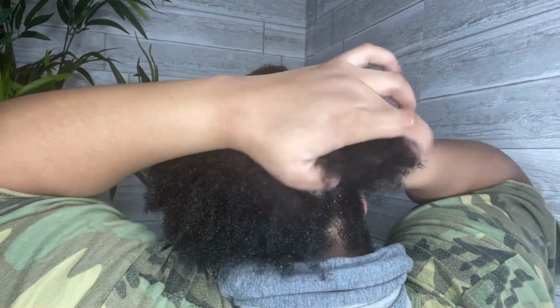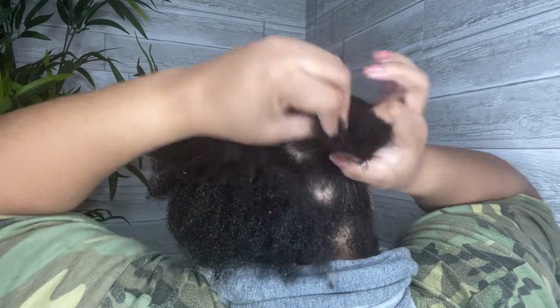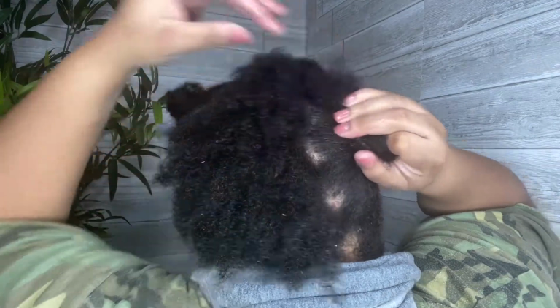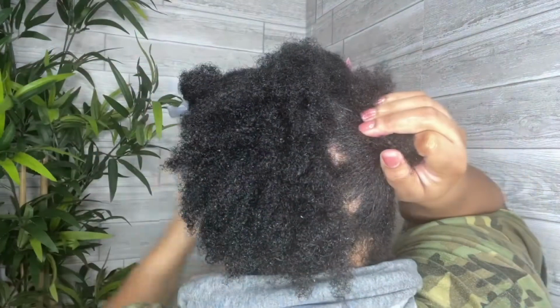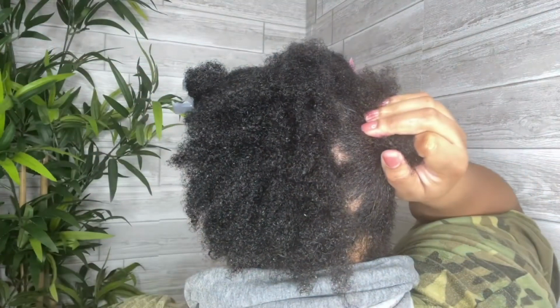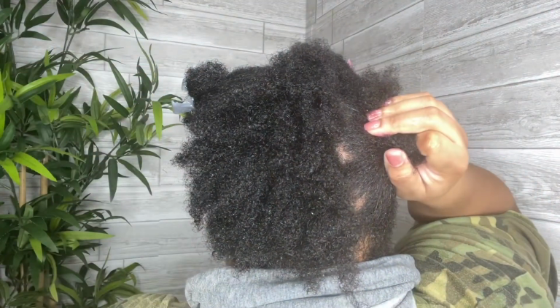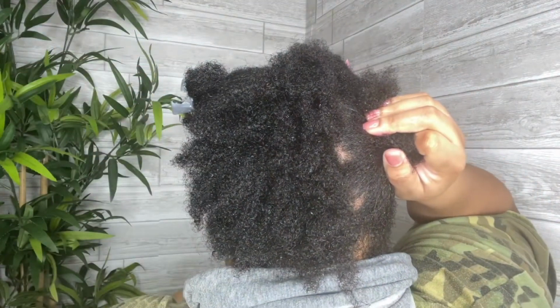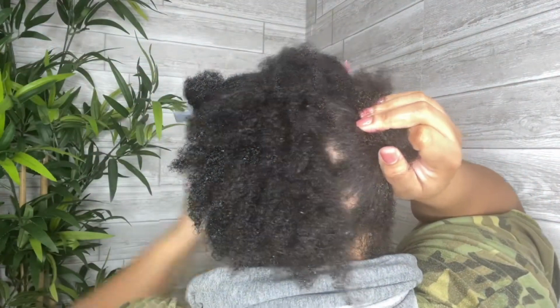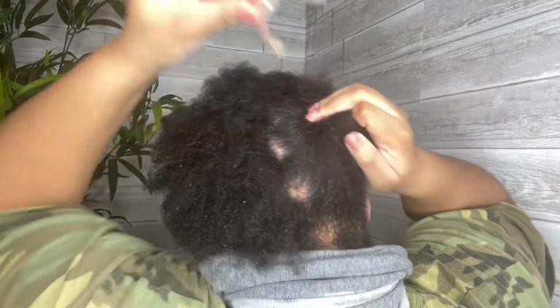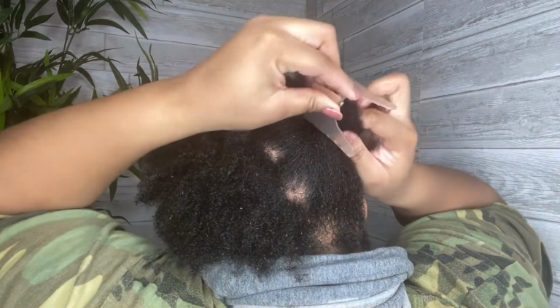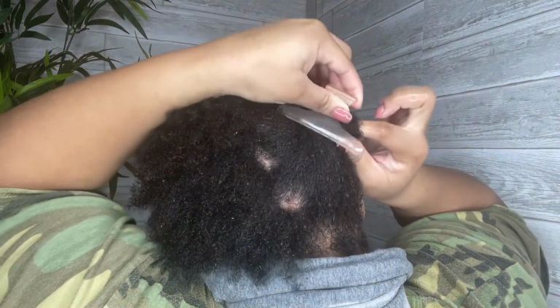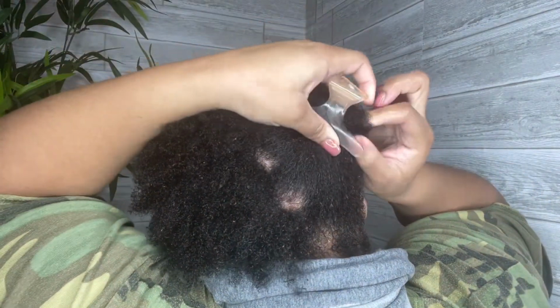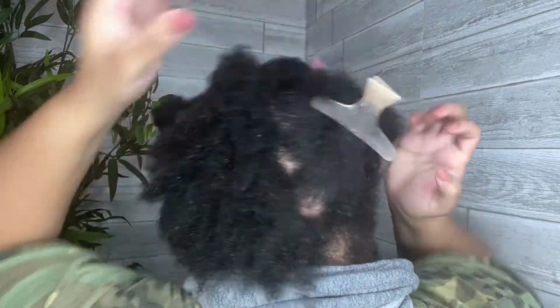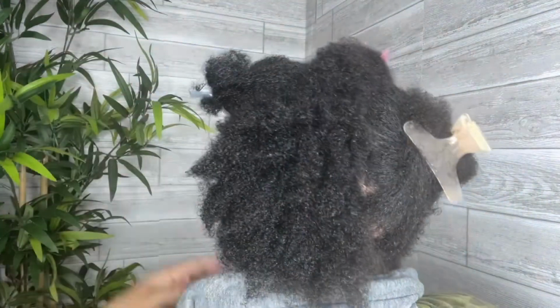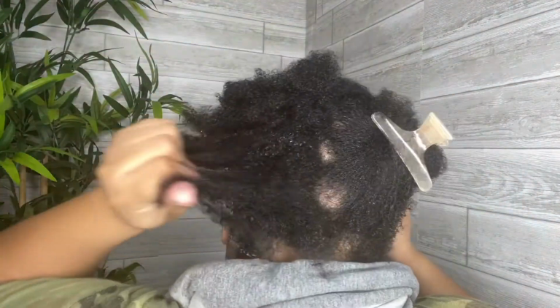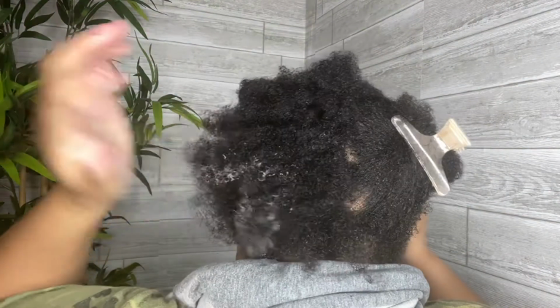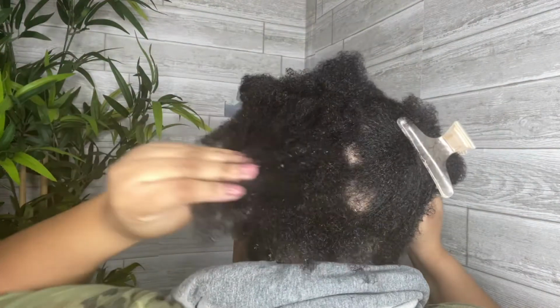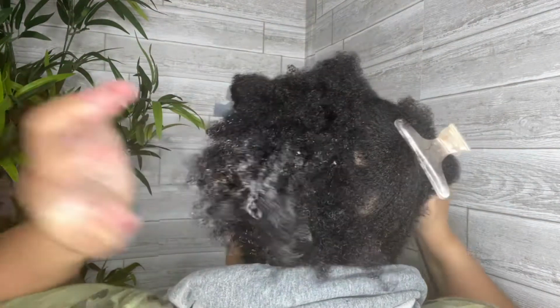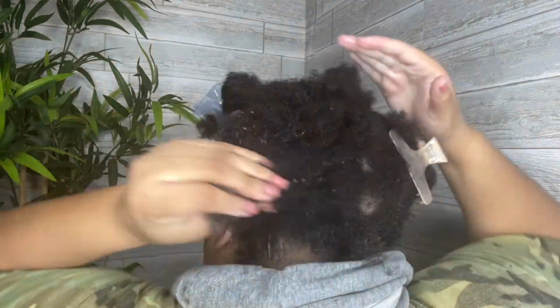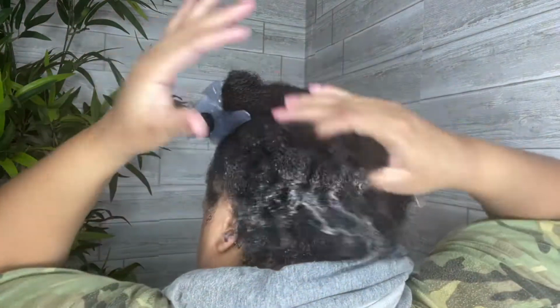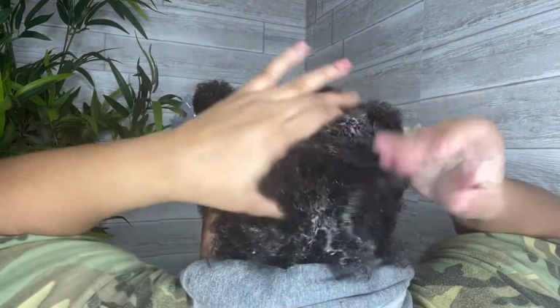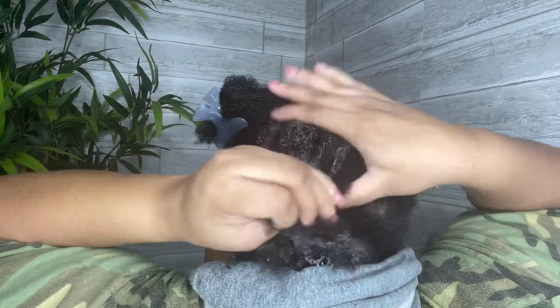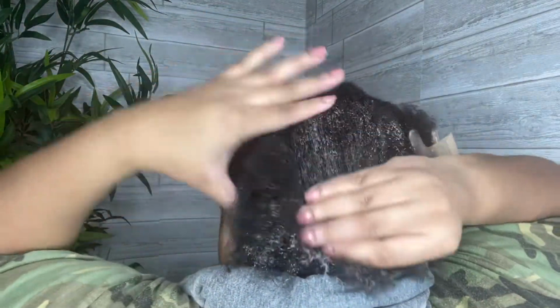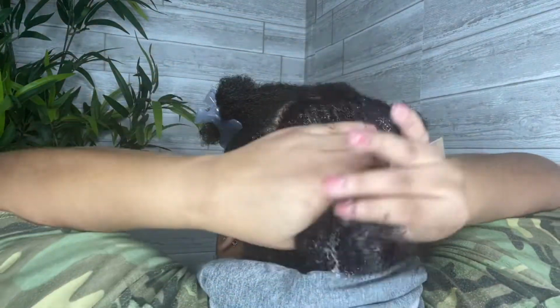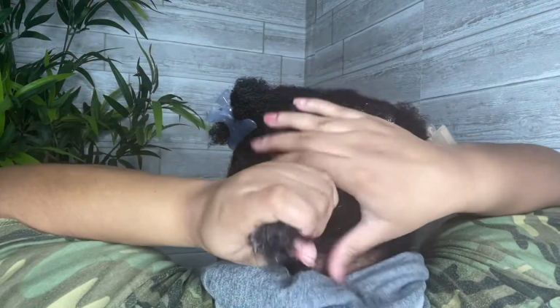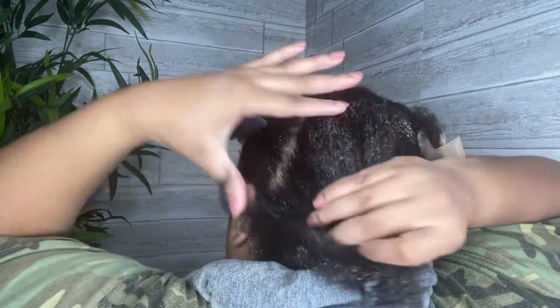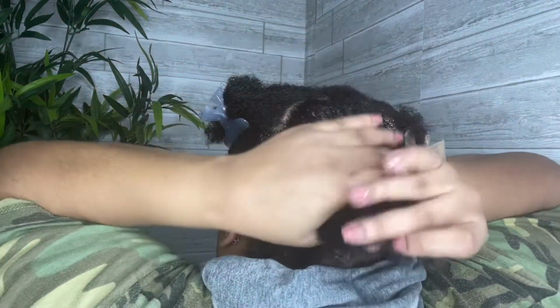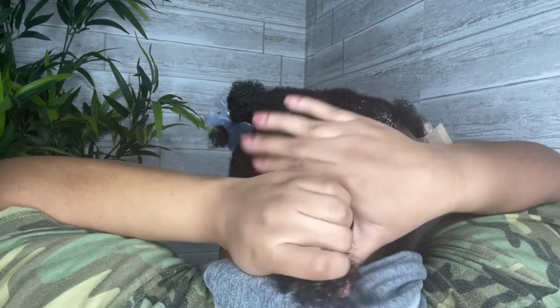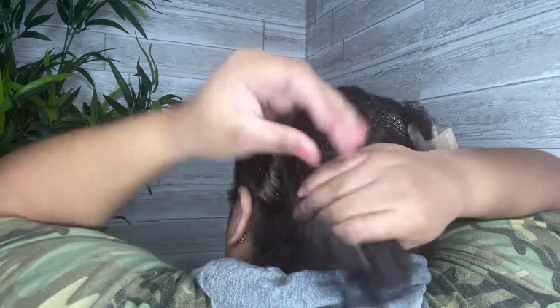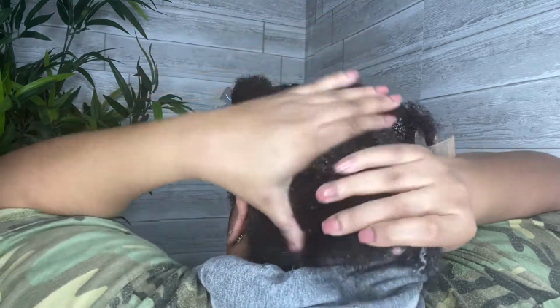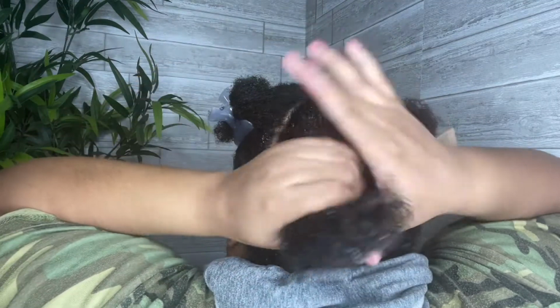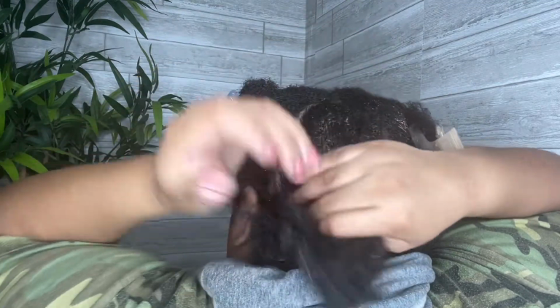I am used to having slip when using conditioner. With this conditioner, it has no slip whatsoever. The conditioner has a jelly-like texture to it, but it turns into cream.